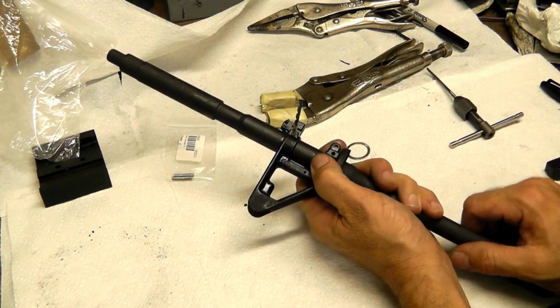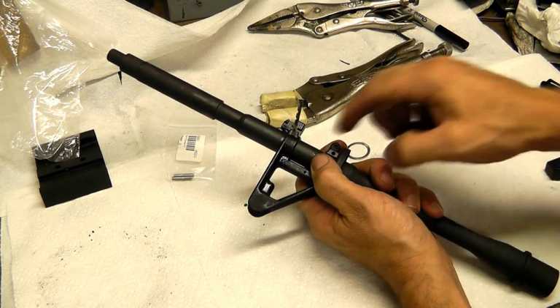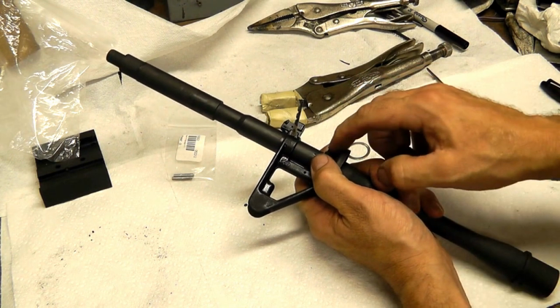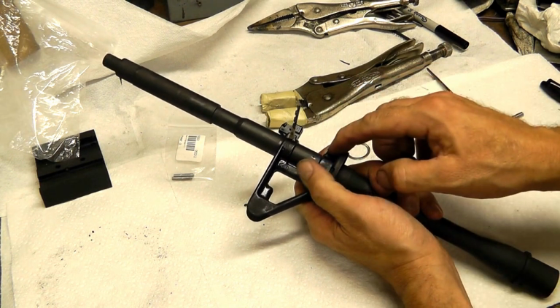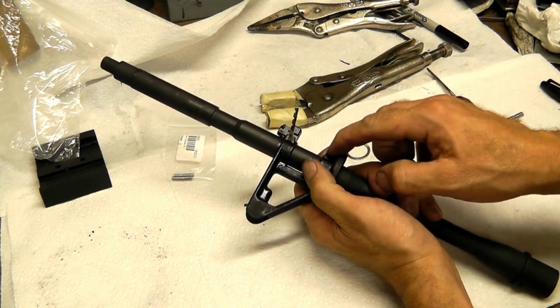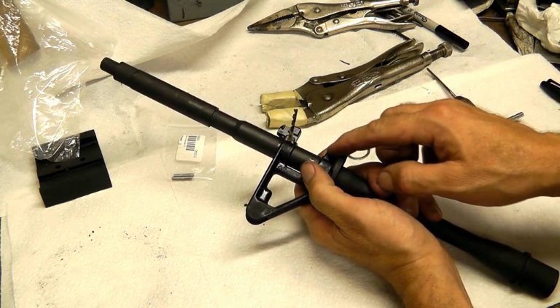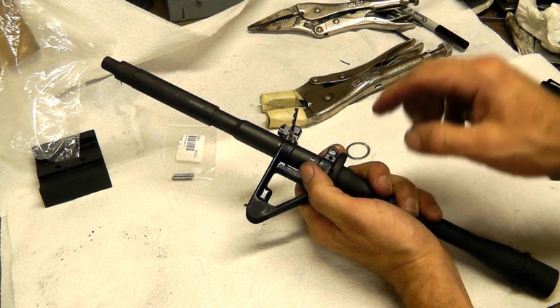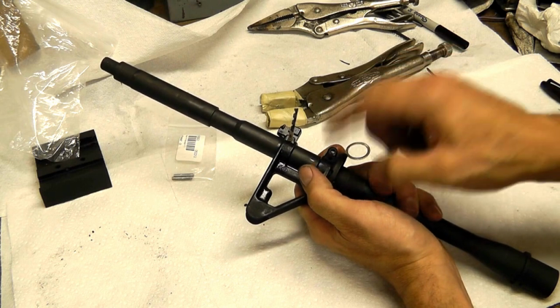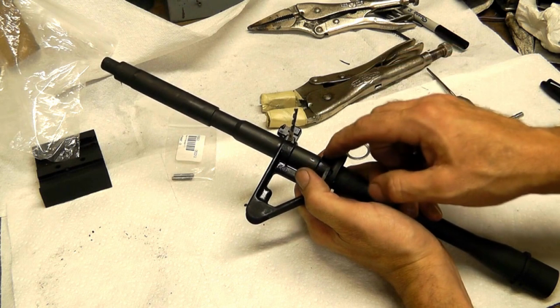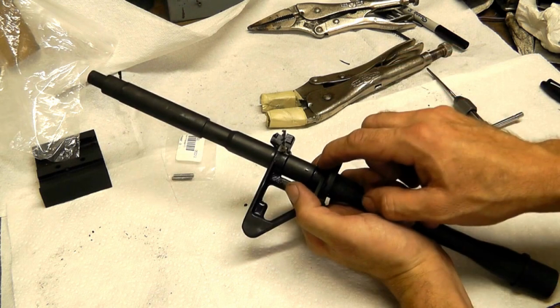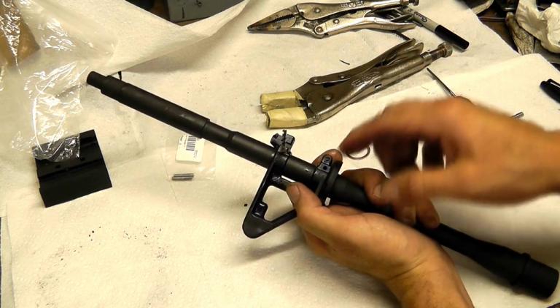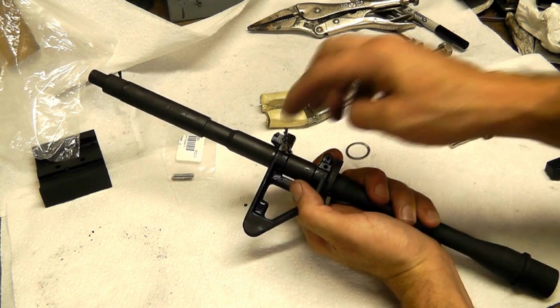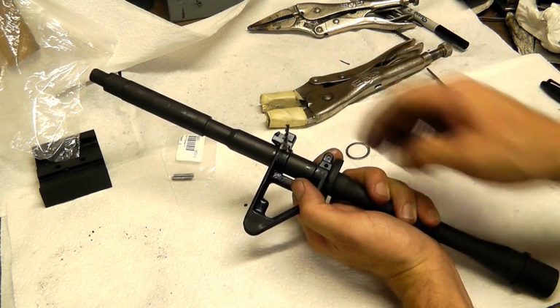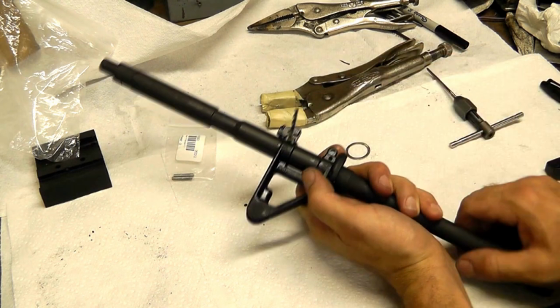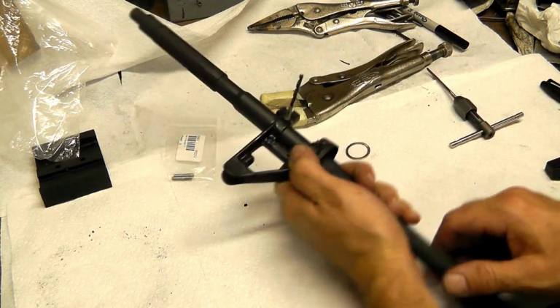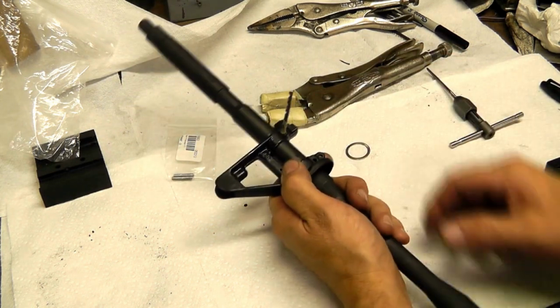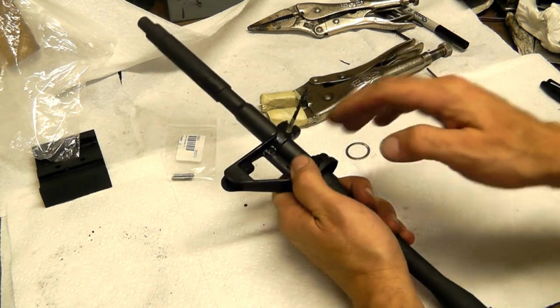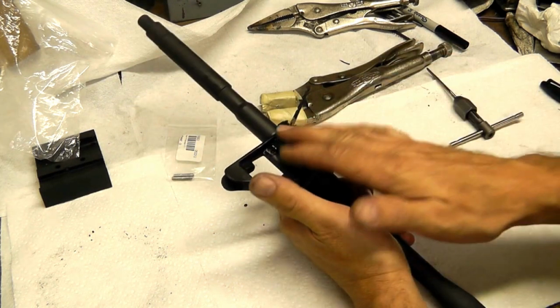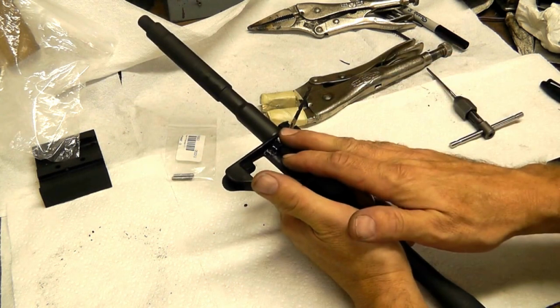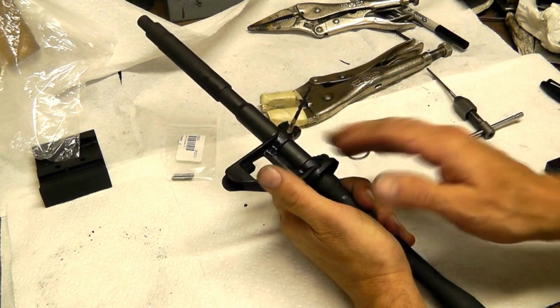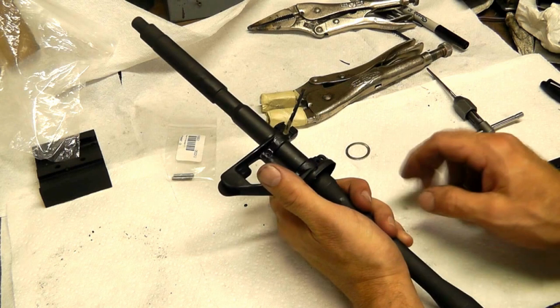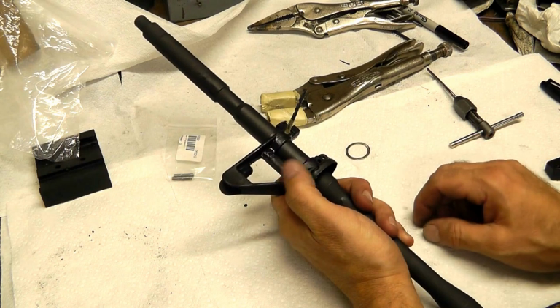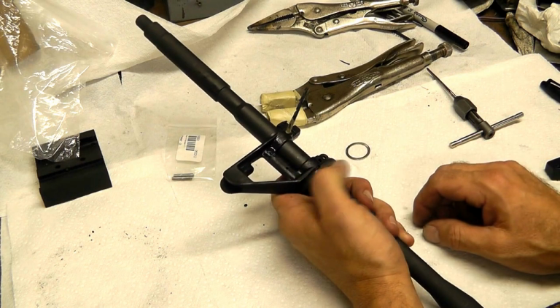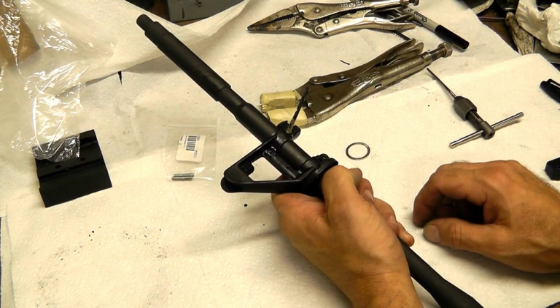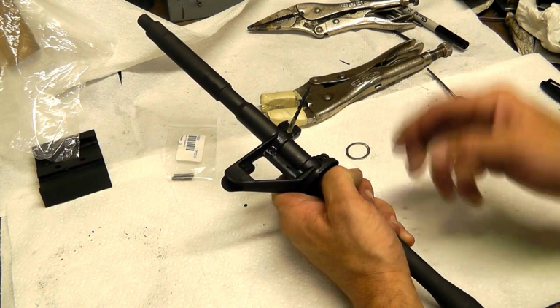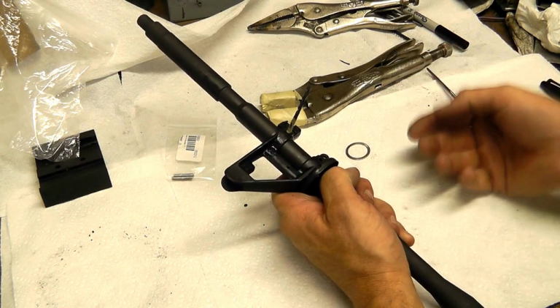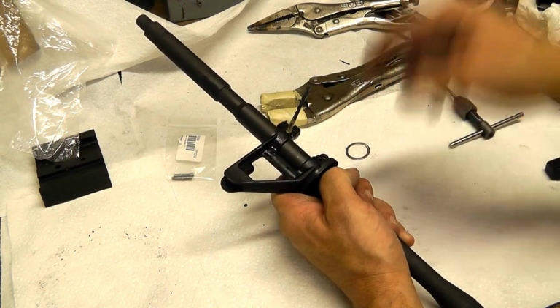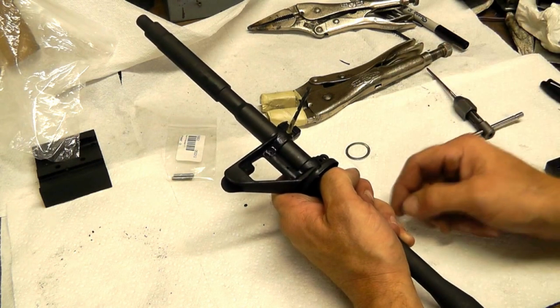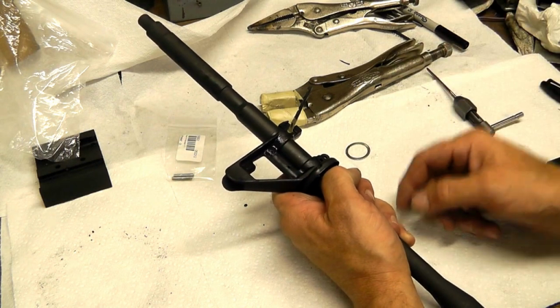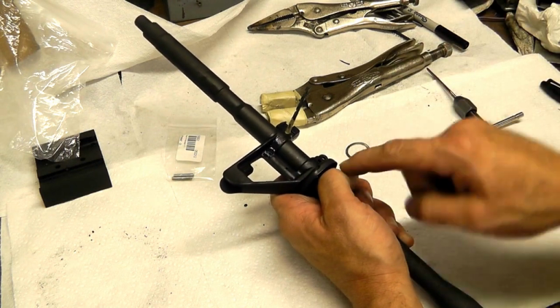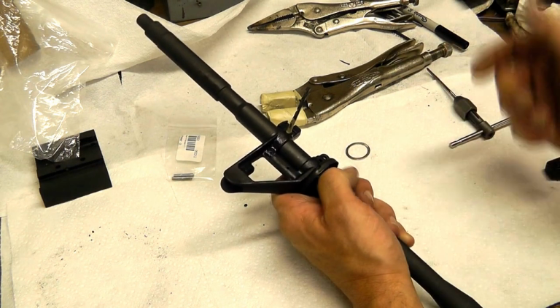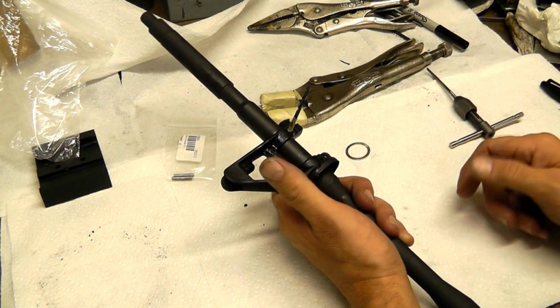I'll ream the rear hole, tap our pin in, and then we'll ream the front hole. And again, we ream it from the right side. The tapered pins are installed from the right to the left, removed from the left to the right.